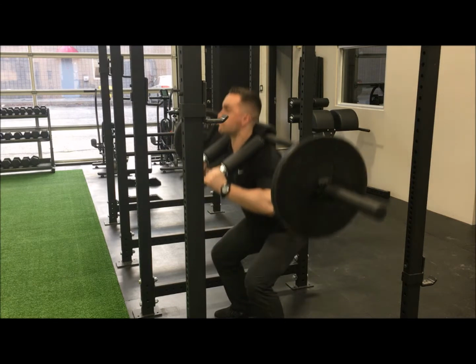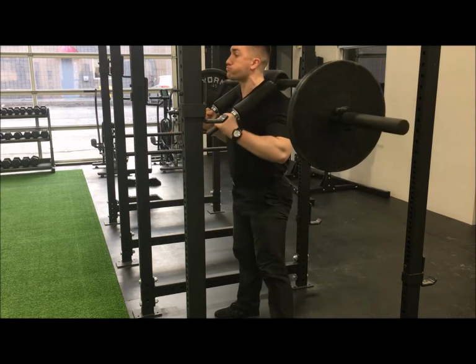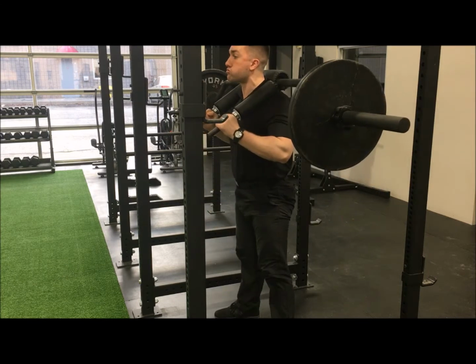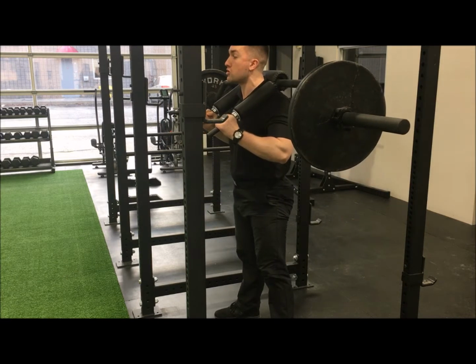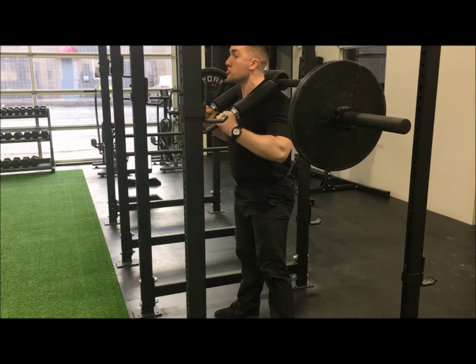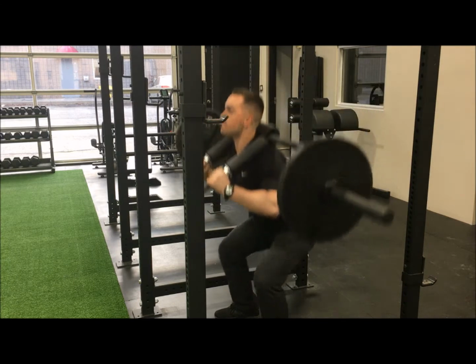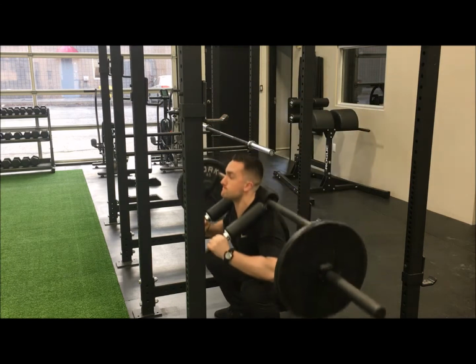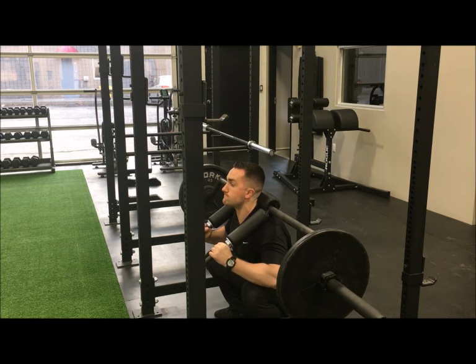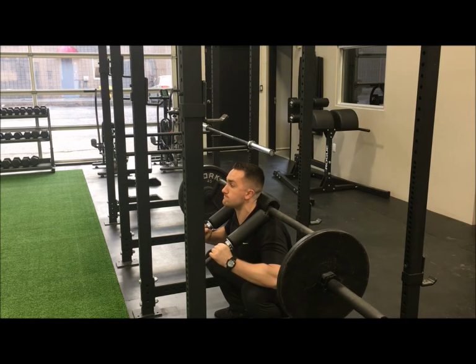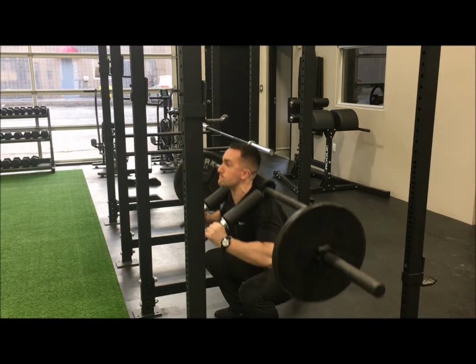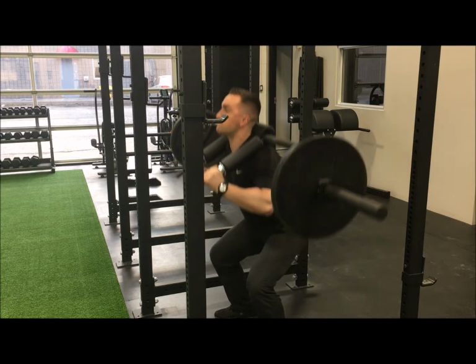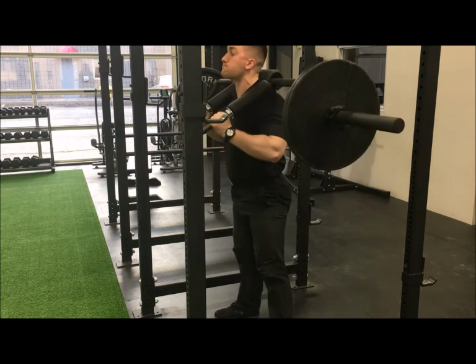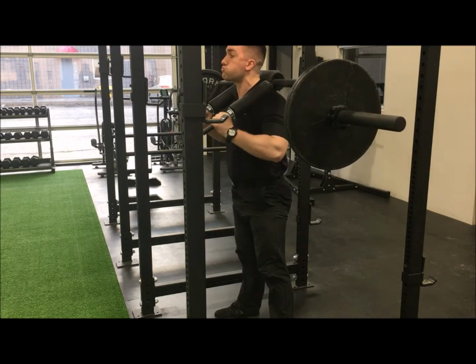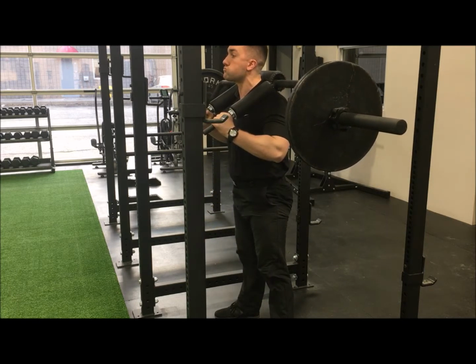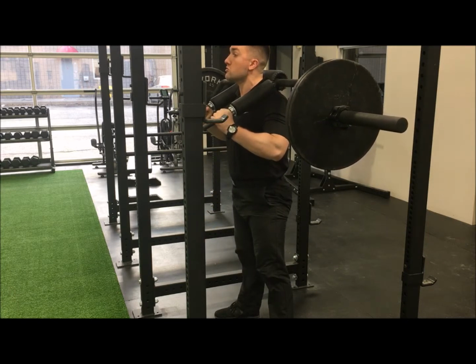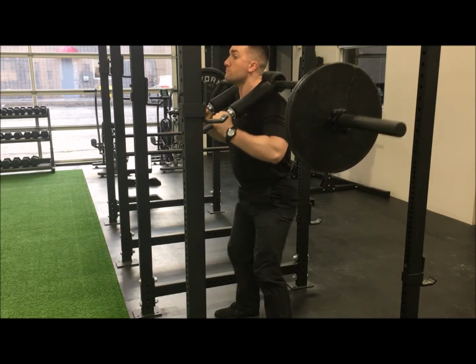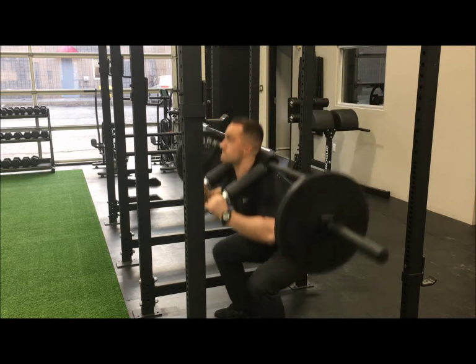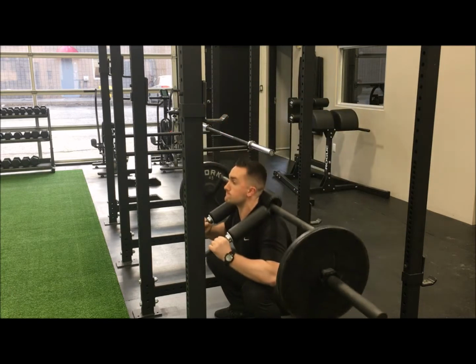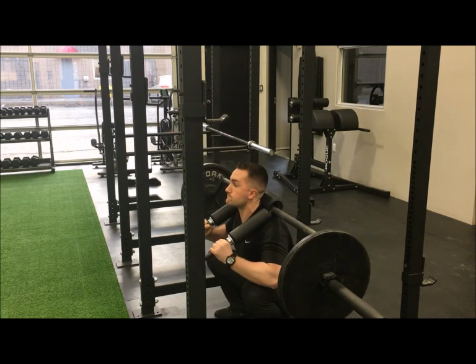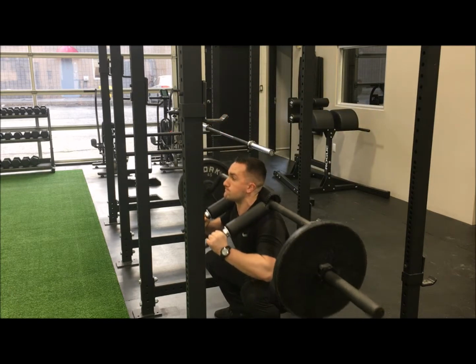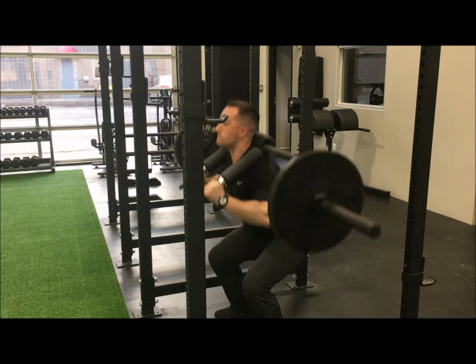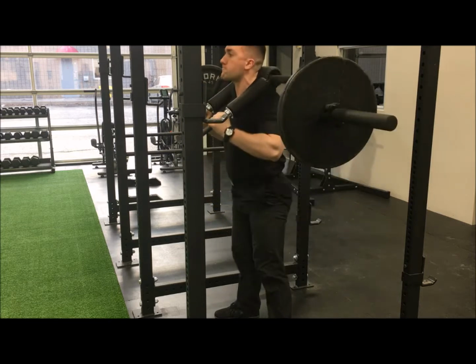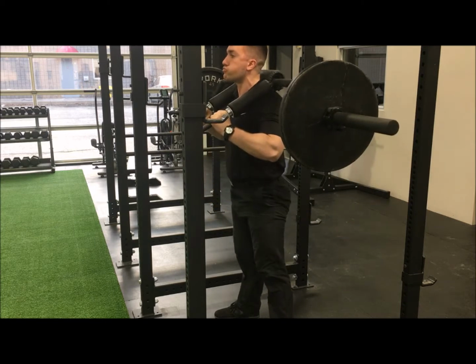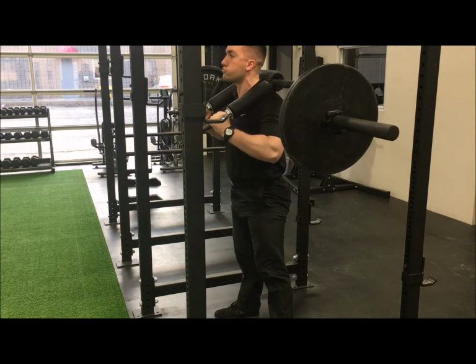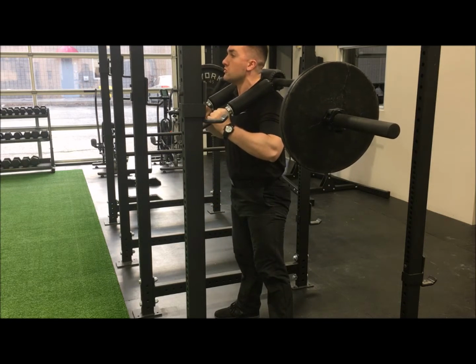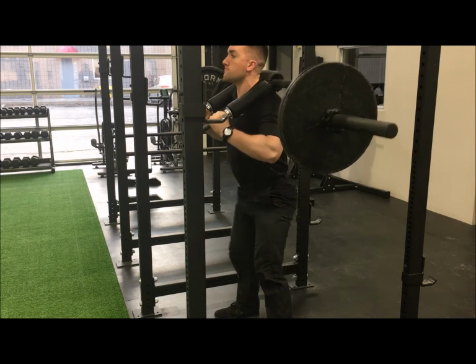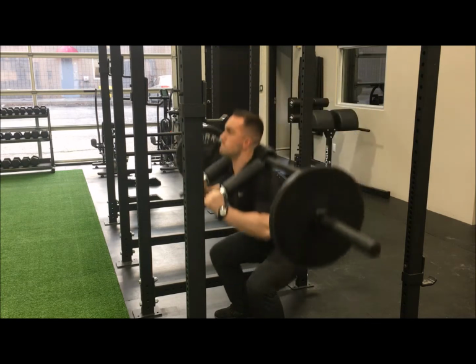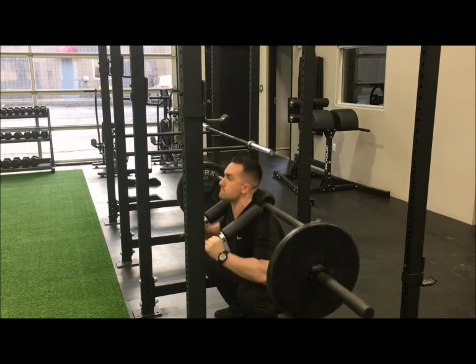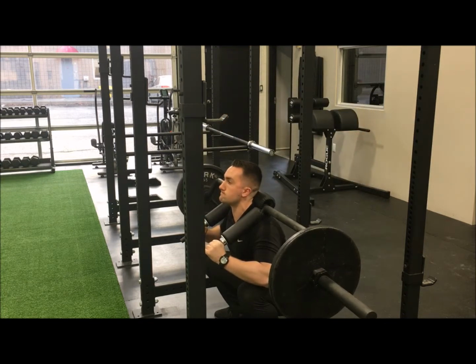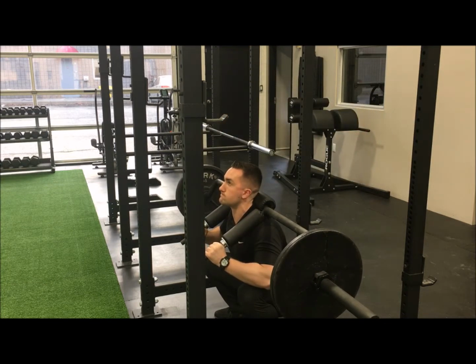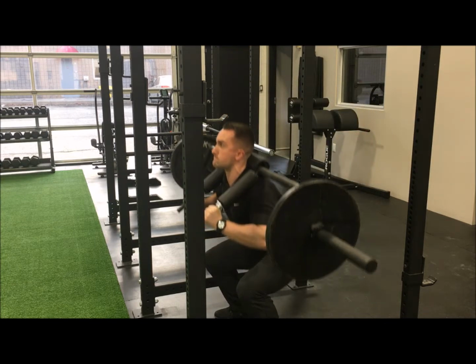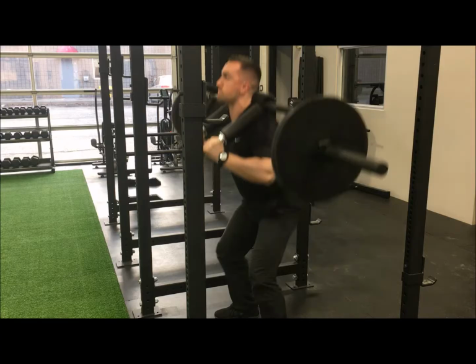Once you have the bar positioned on your back and are in the proper position to begin your squat, take a big breath in and brace your core as if you are about to receive a gut punch from a pro fighter. This will ensure adequate stability throughout the core, bracing the spine.